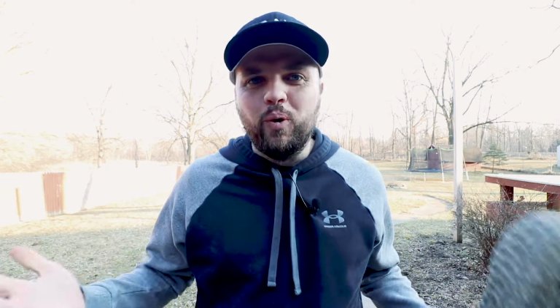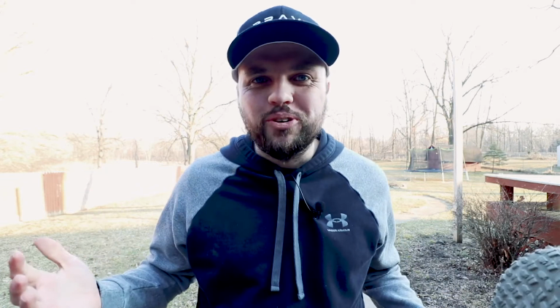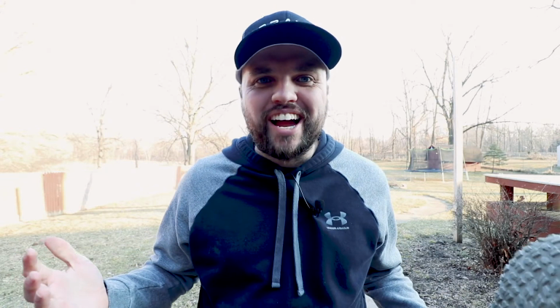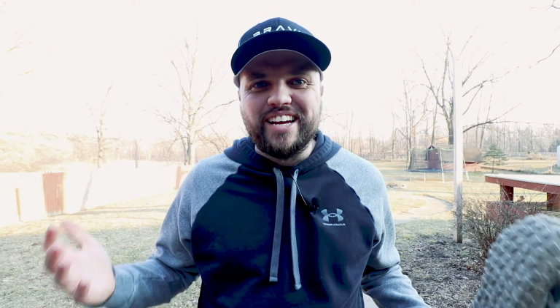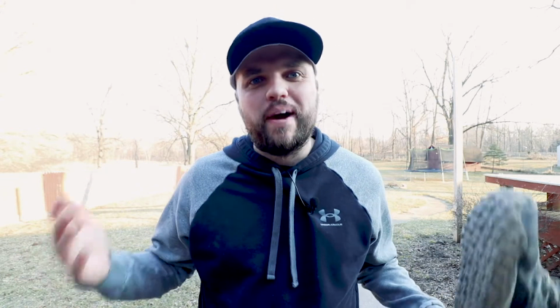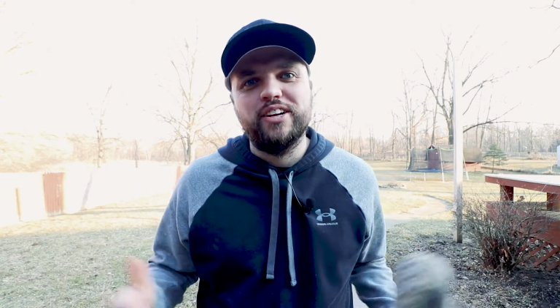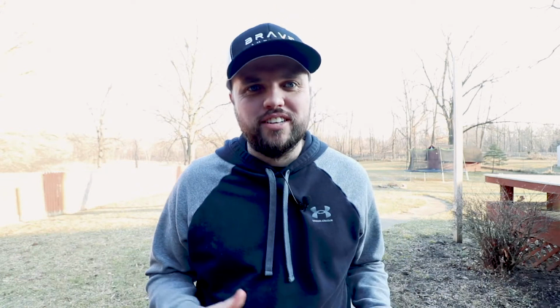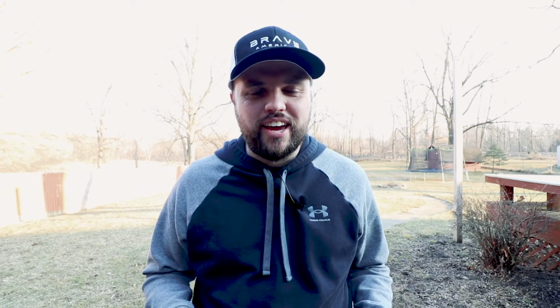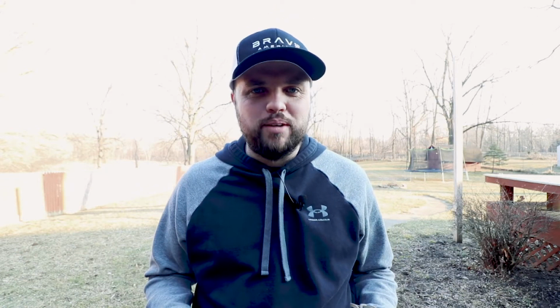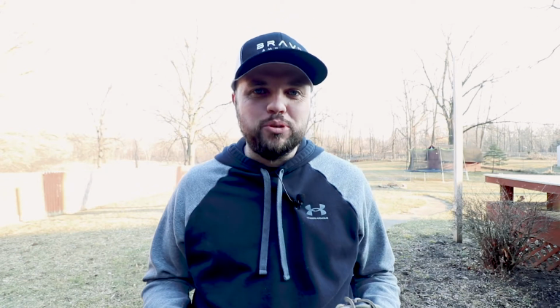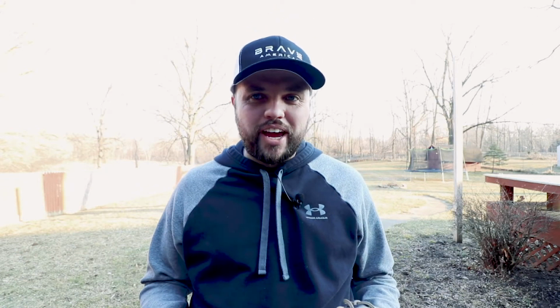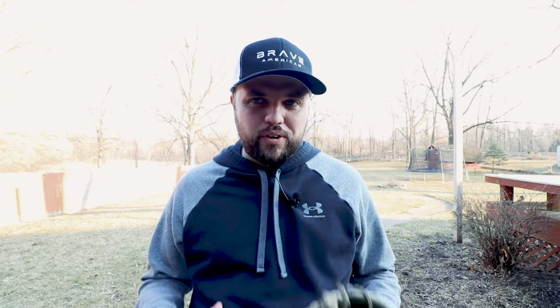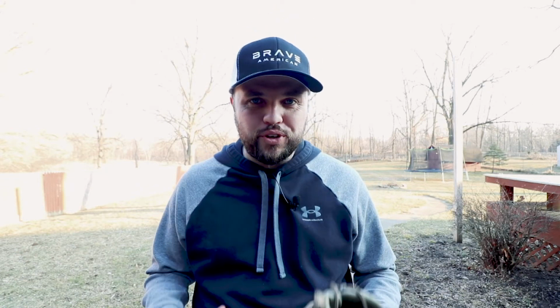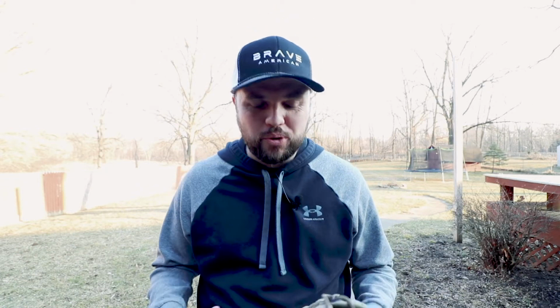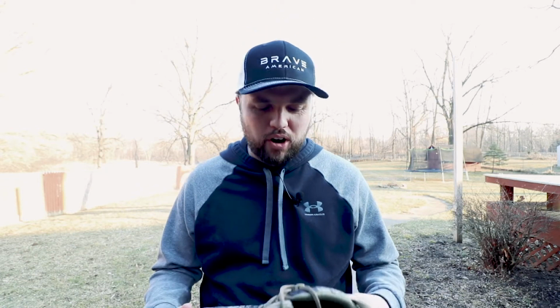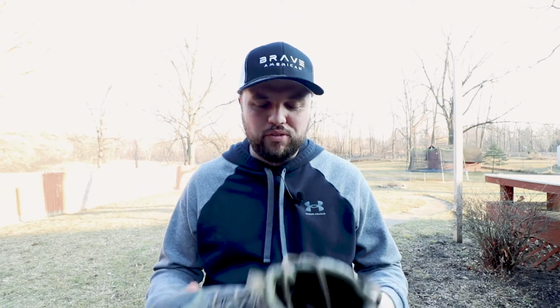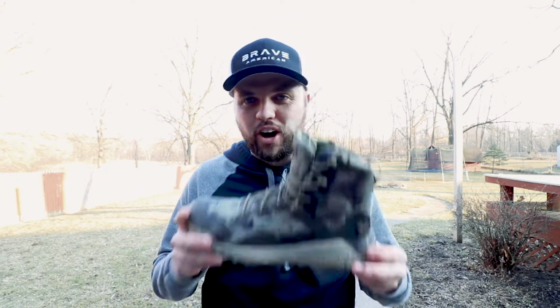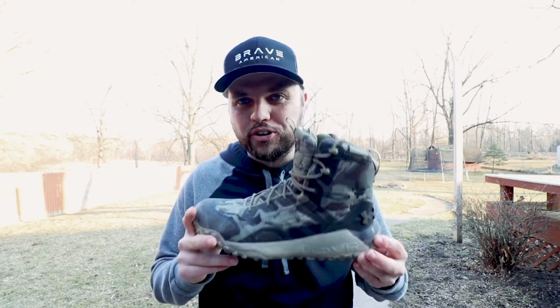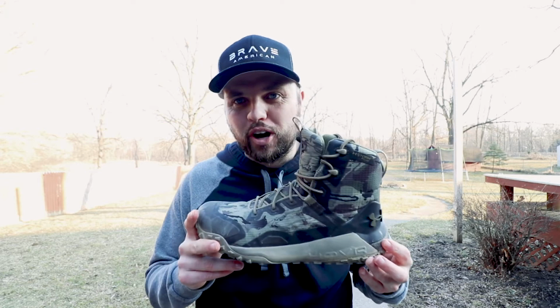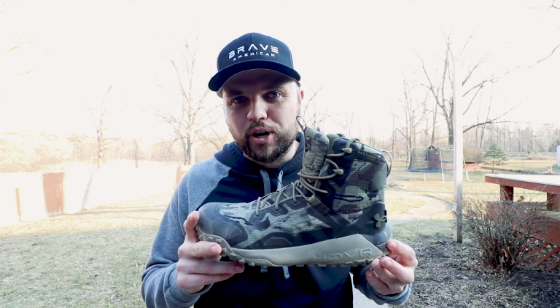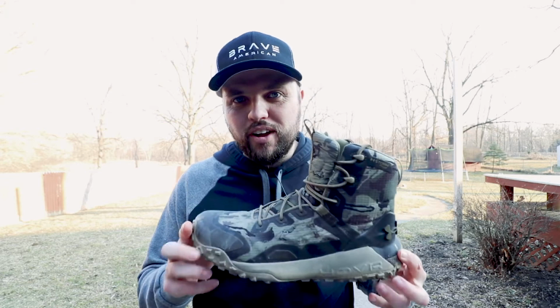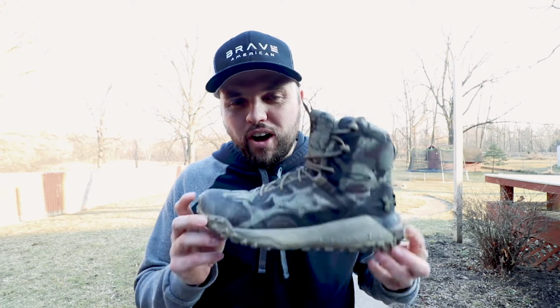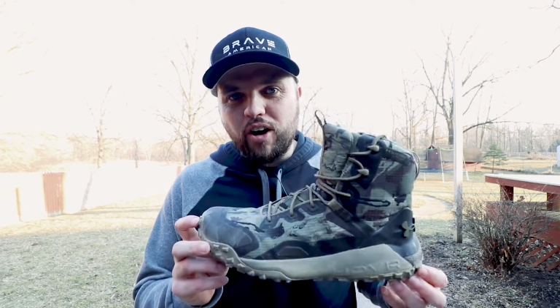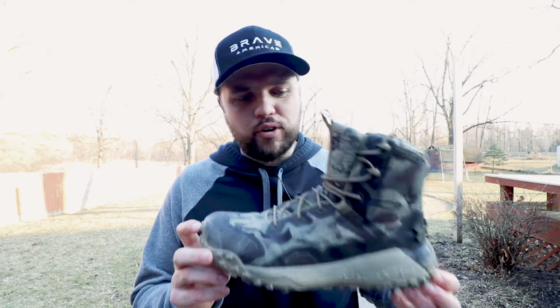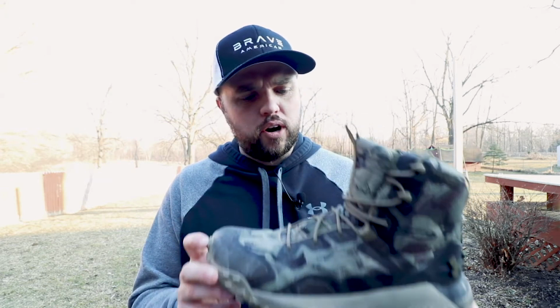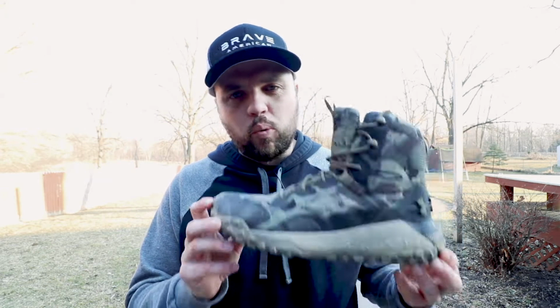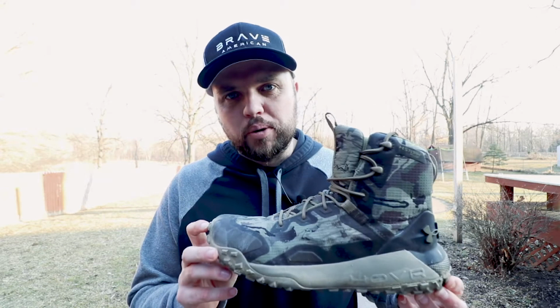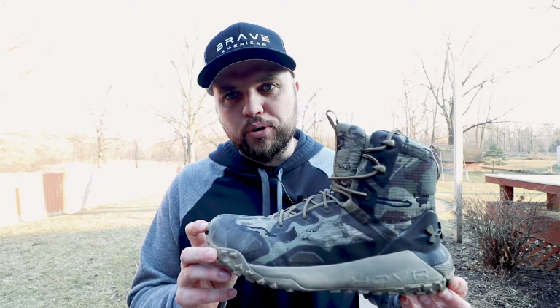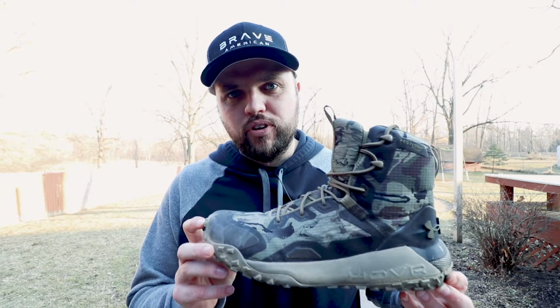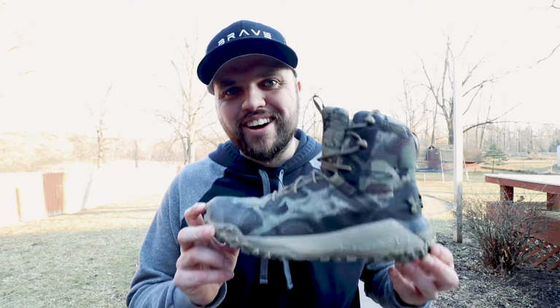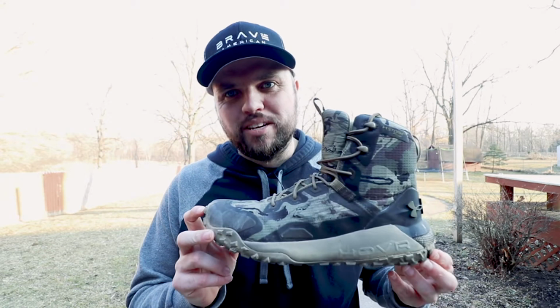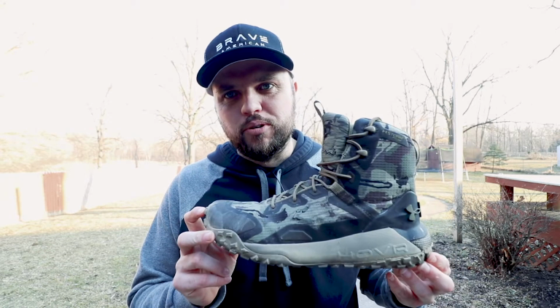What's going on guys? Matt here, and today I am doing a review of the Under Armour Hover Waterproof Hunting Boot.